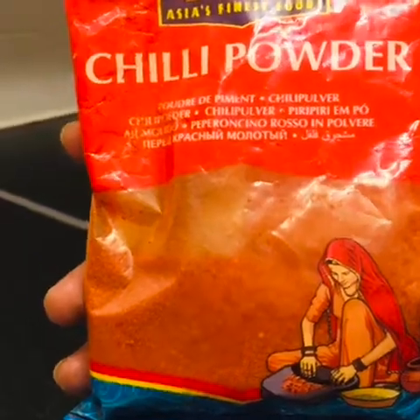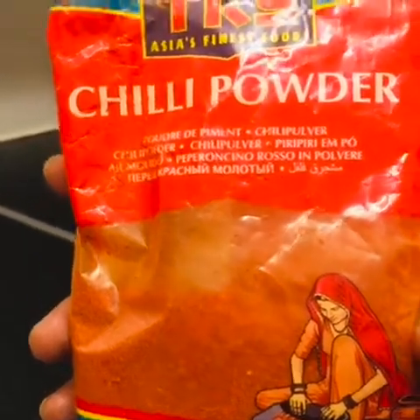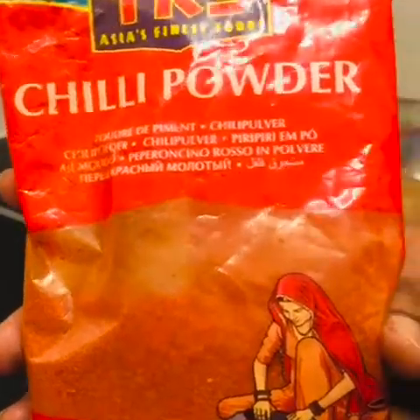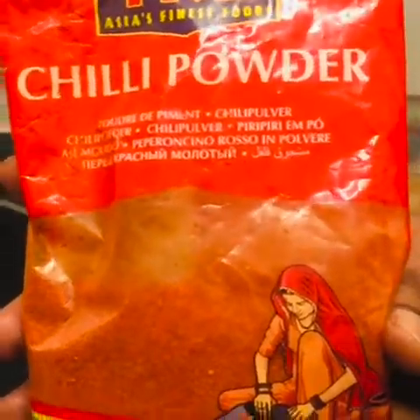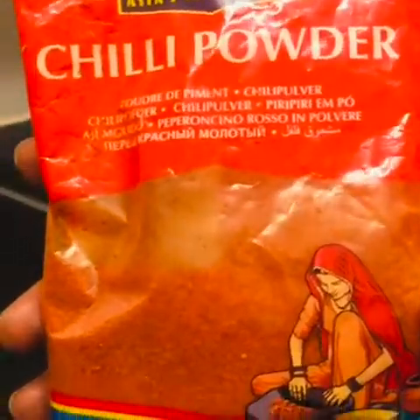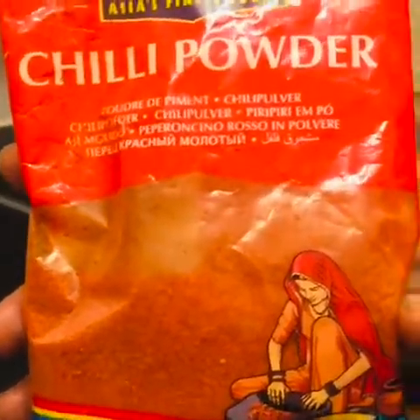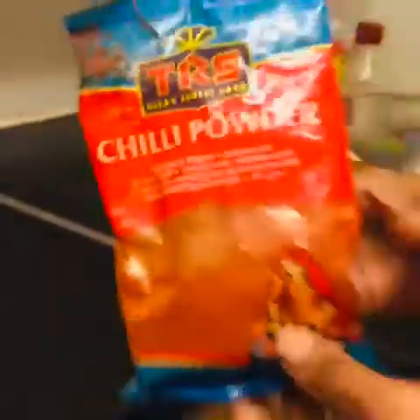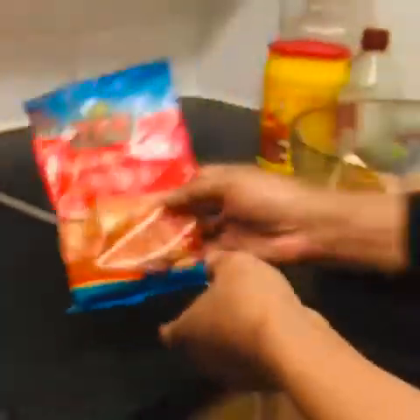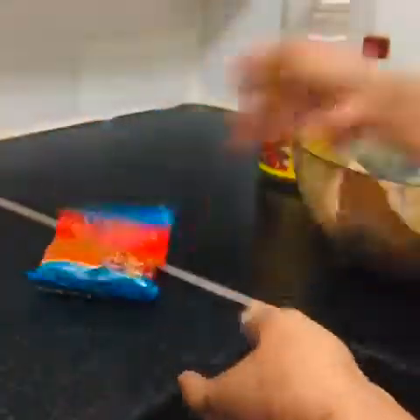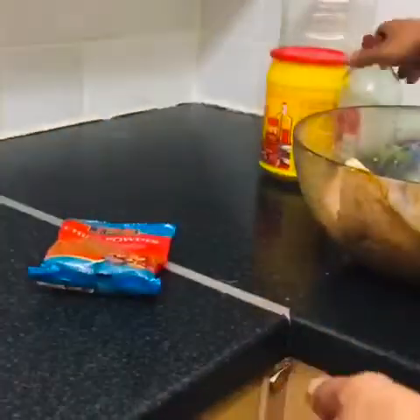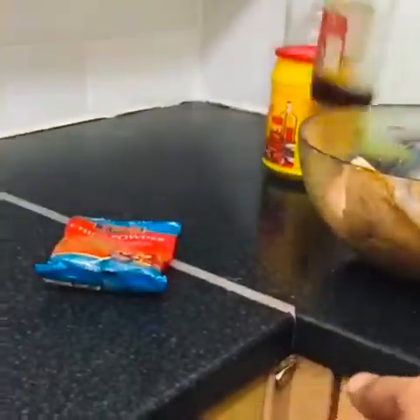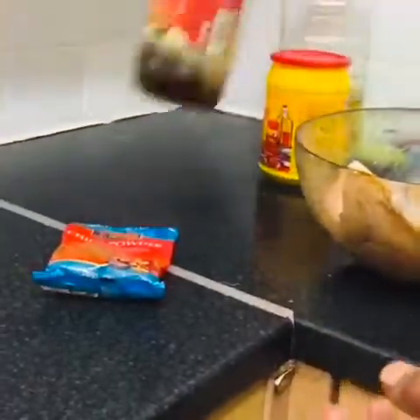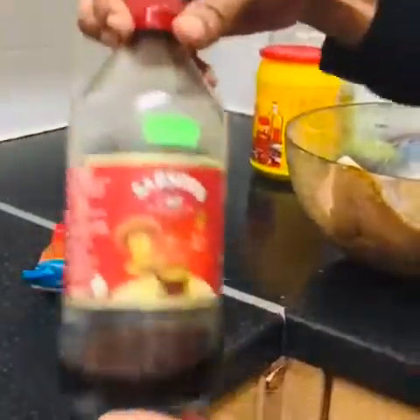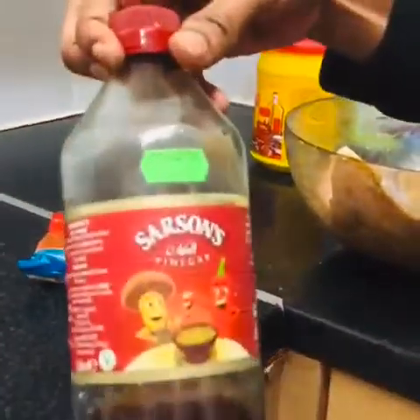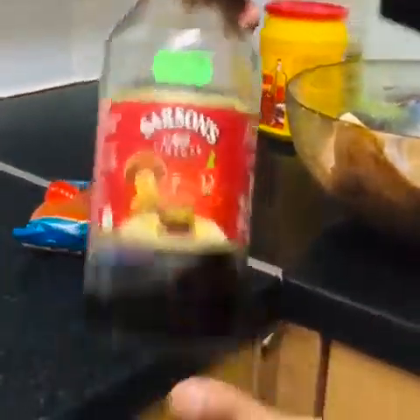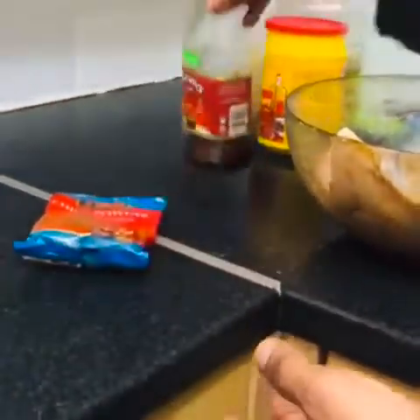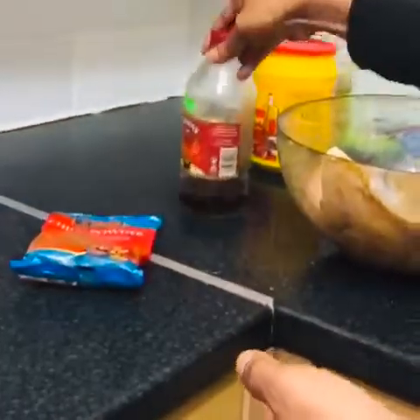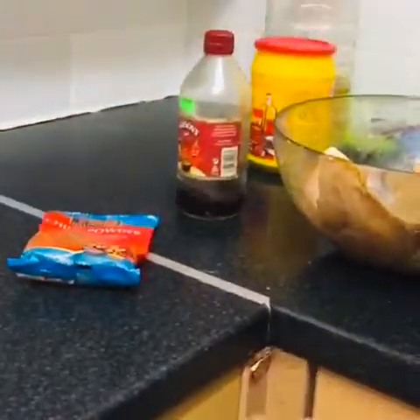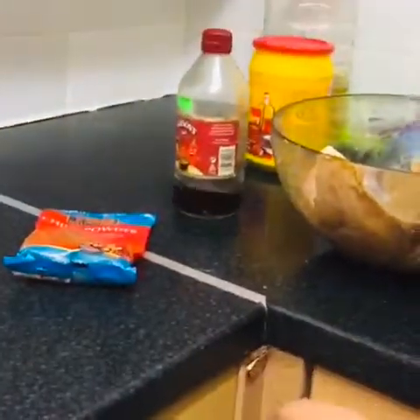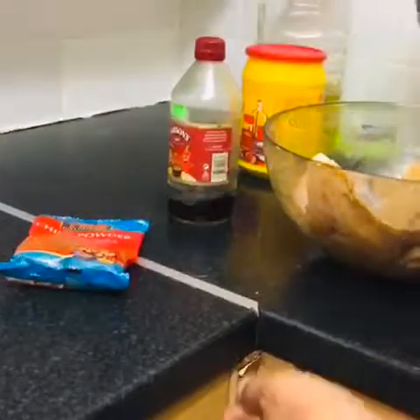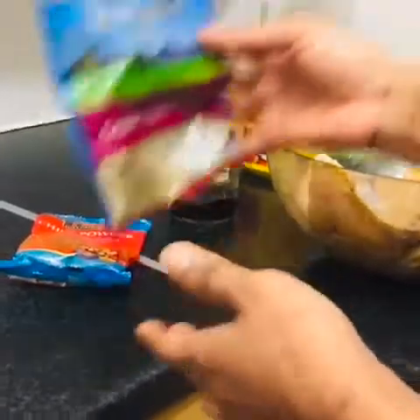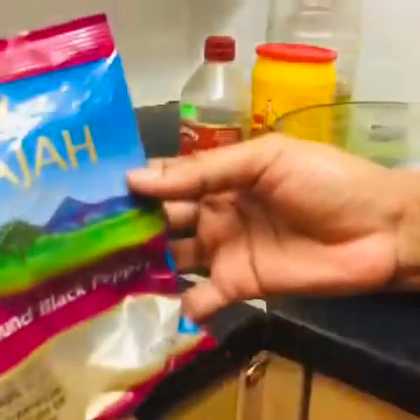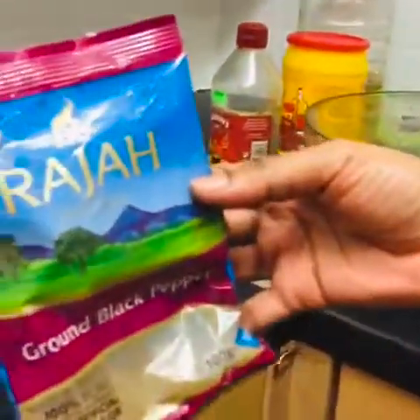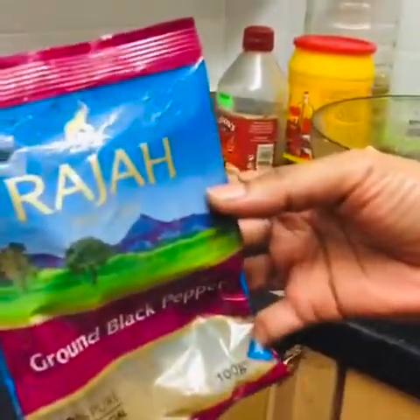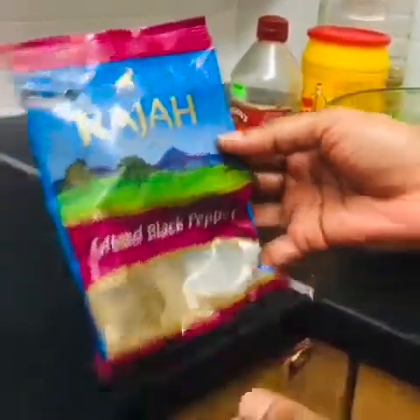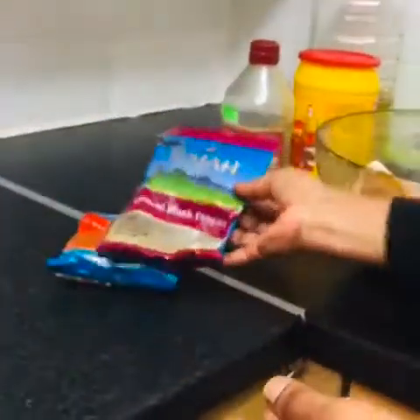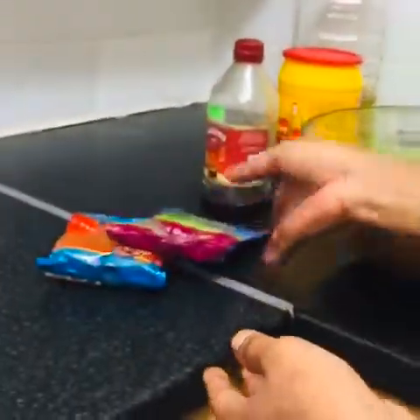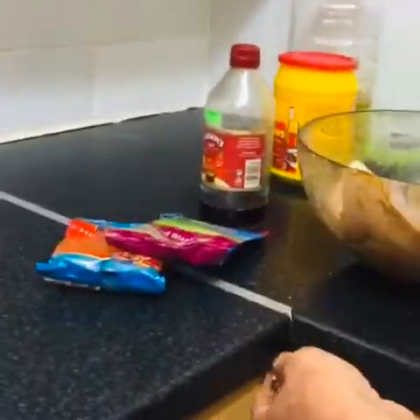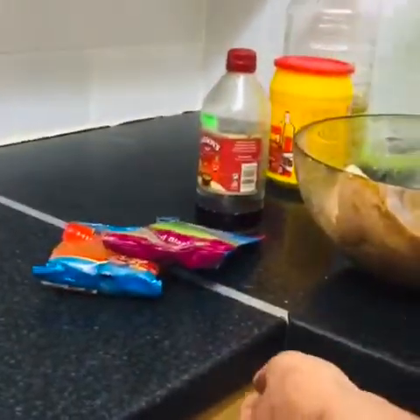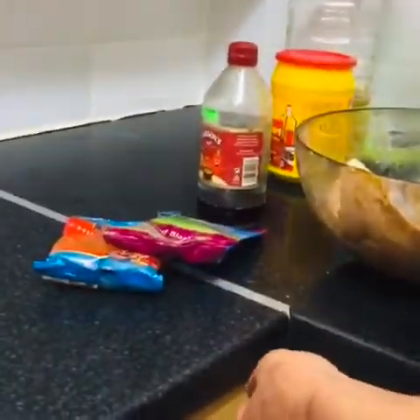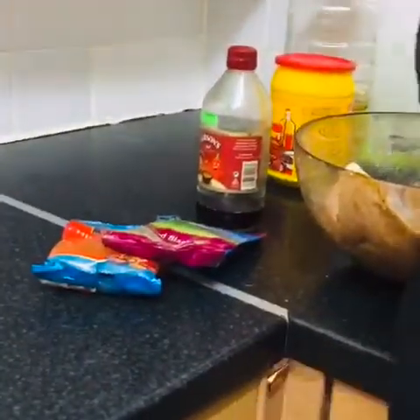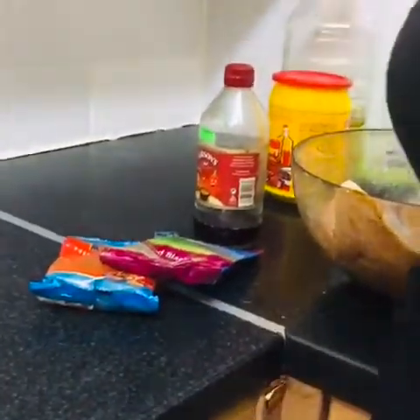This is the seasoning powder. I use chili, I use vinegar, I use black pepper, and that is the oil.